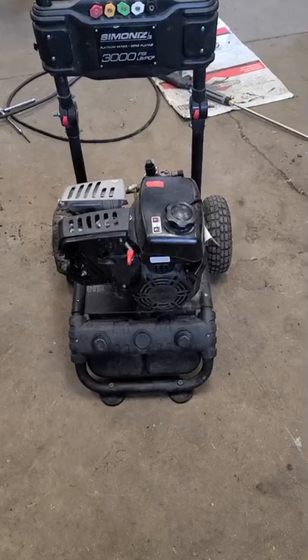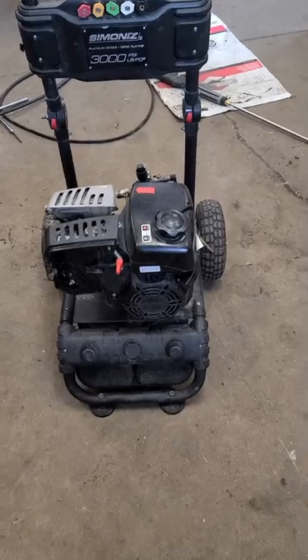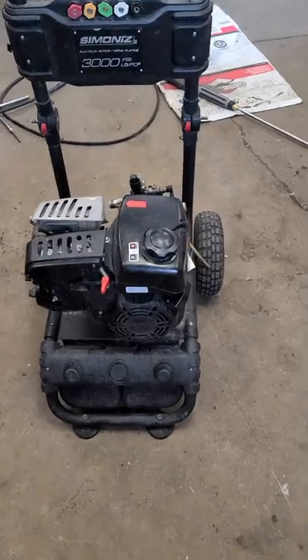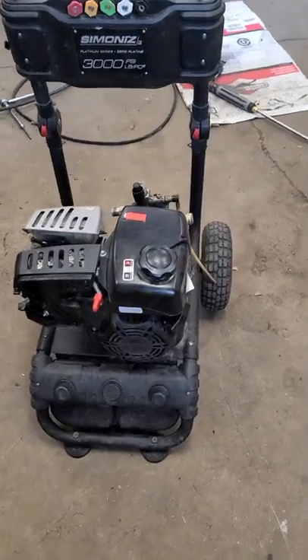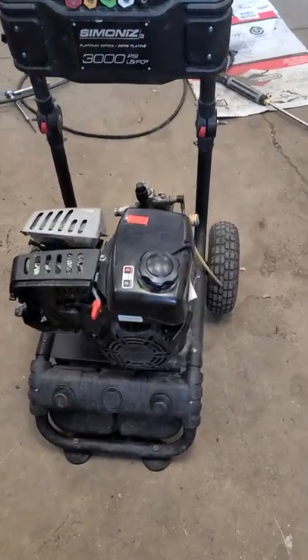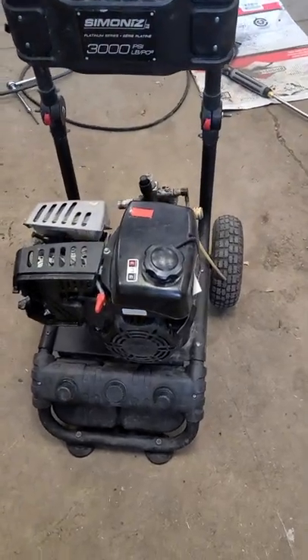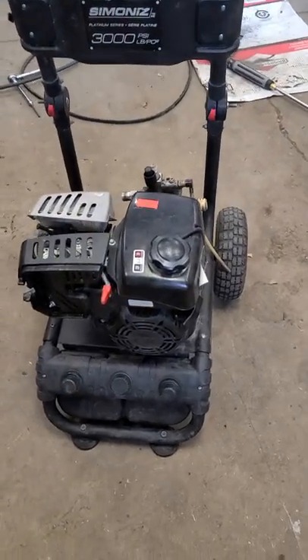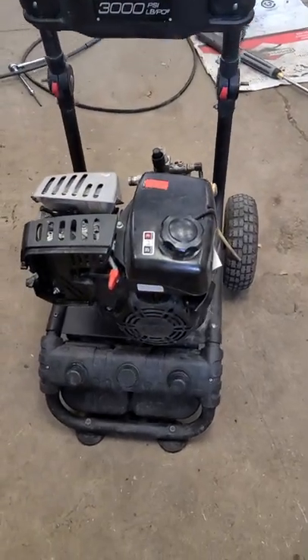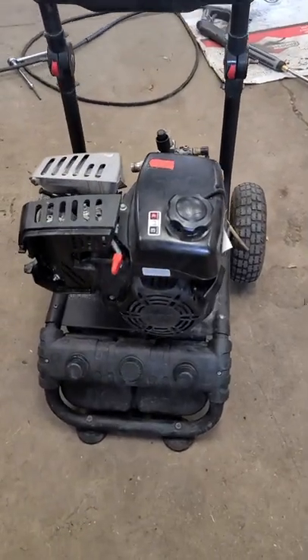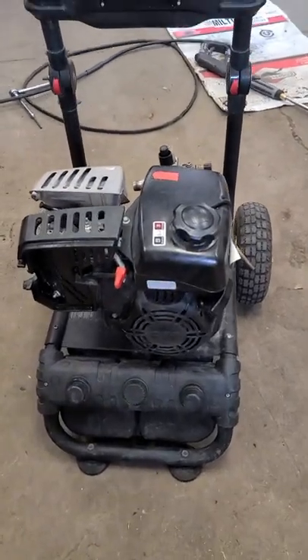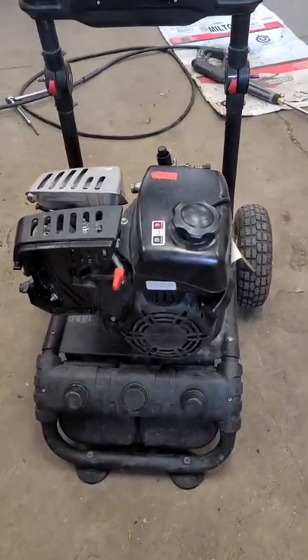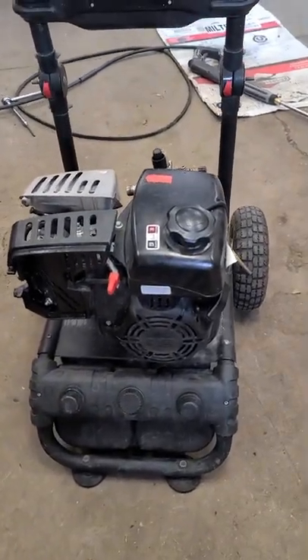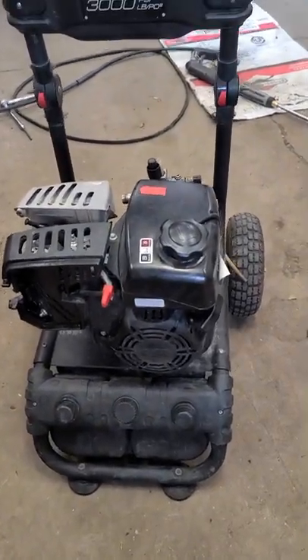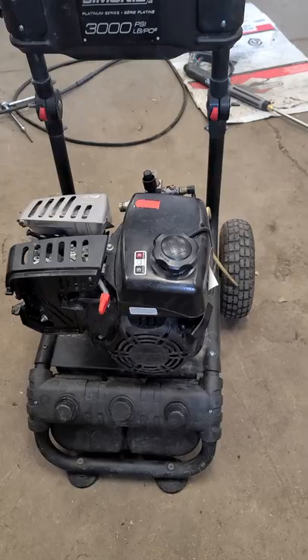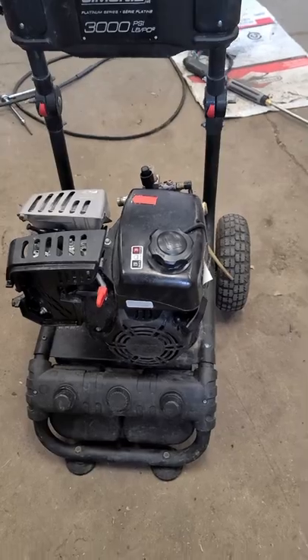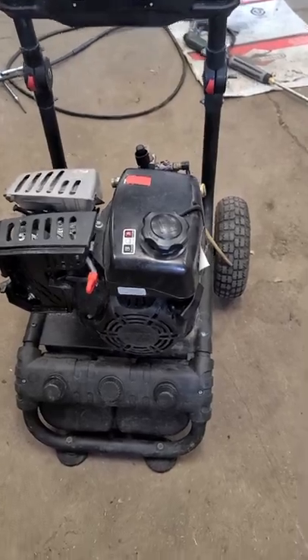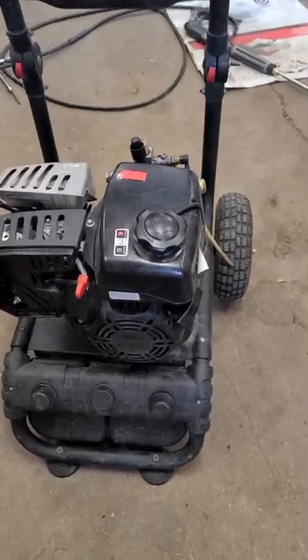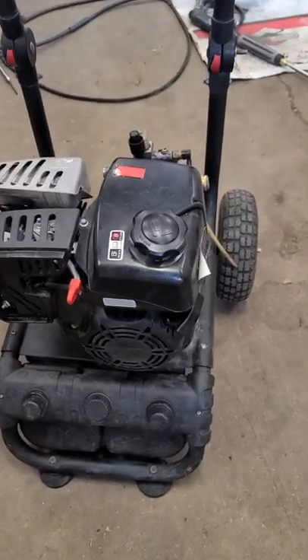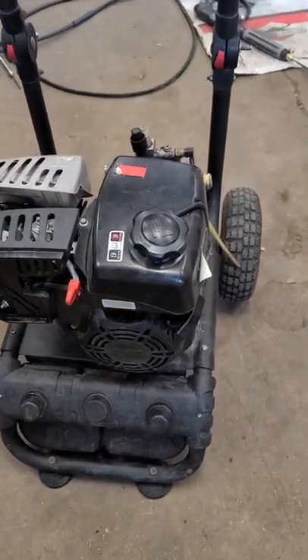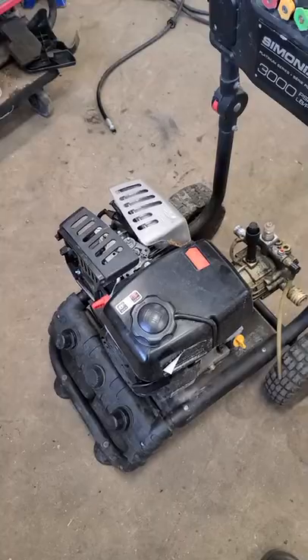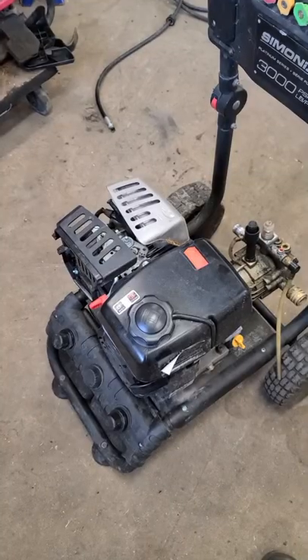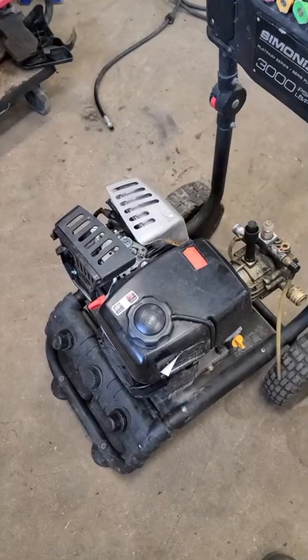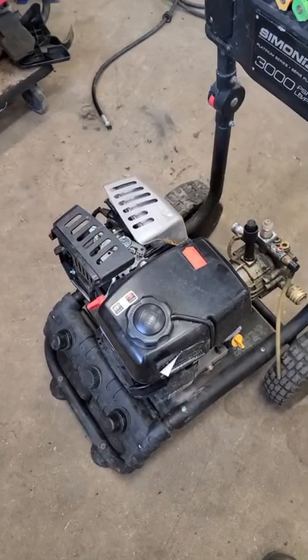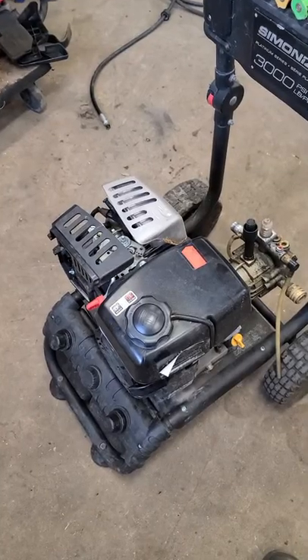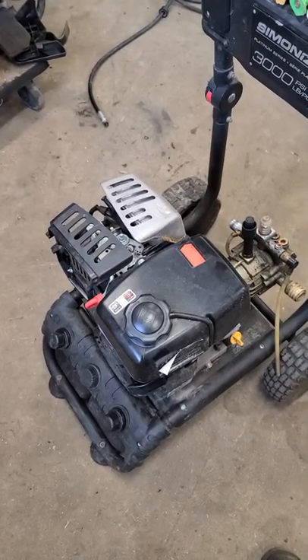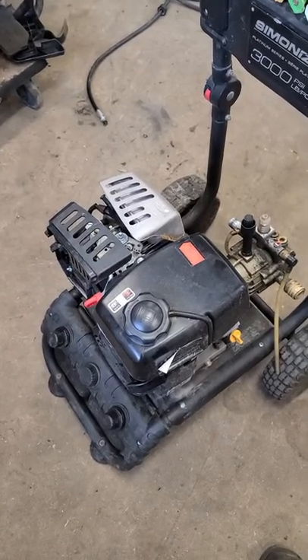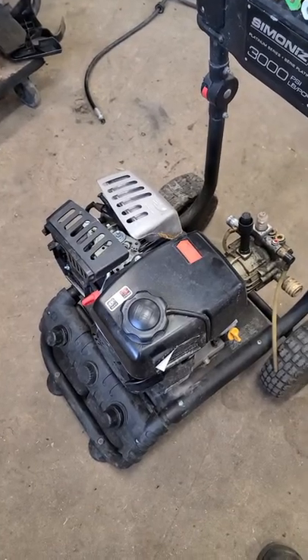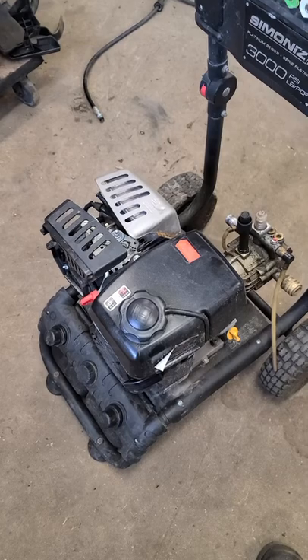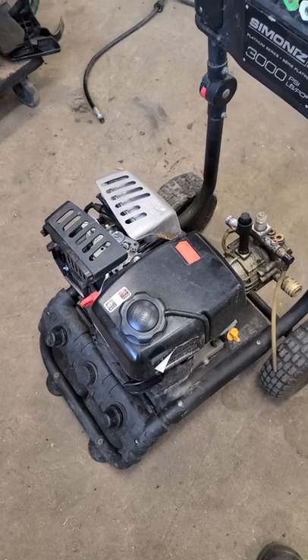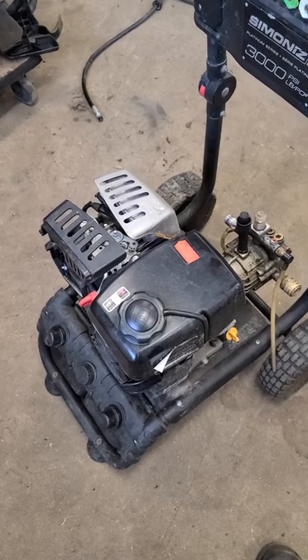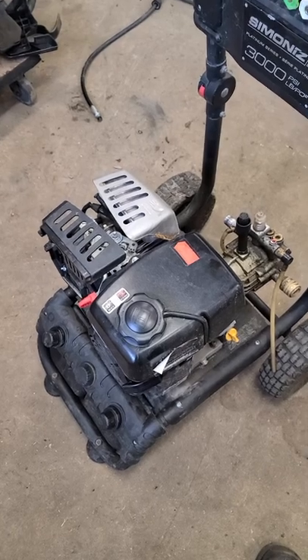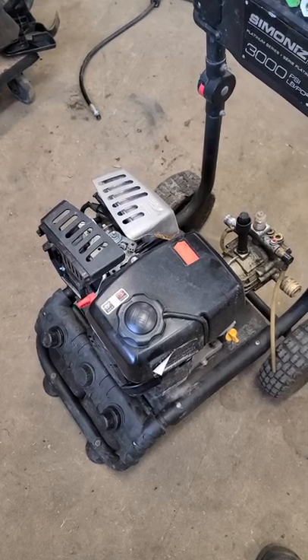Hey guys, welcome back. Just another quick video here to show you why this pressure washer engine came in the shop seized. Now you might be surprised at why this engine is seized, and it's not for lack of oil or anything like that.